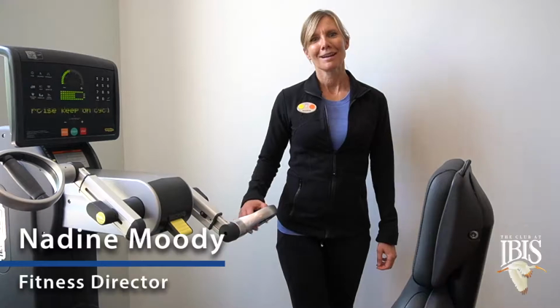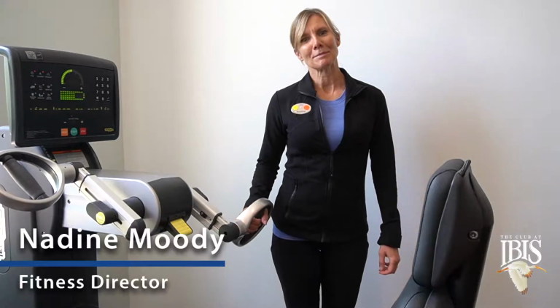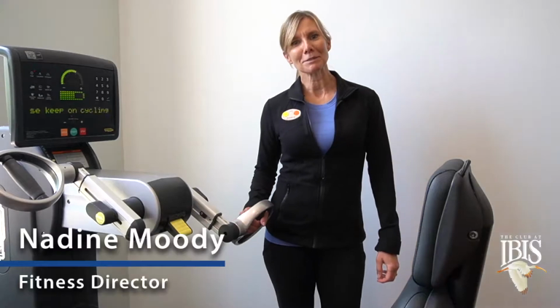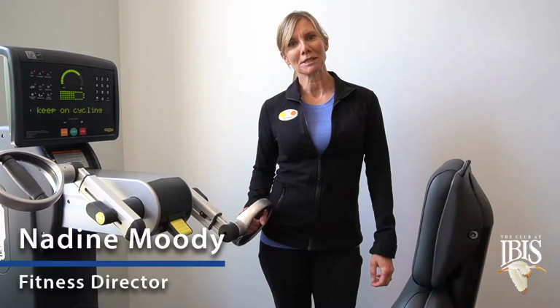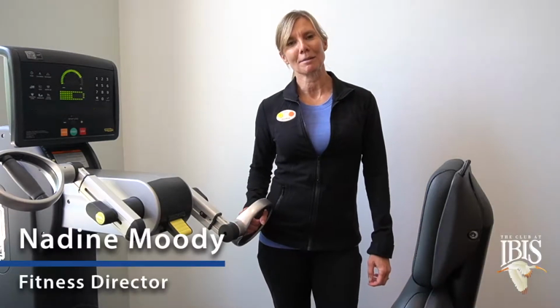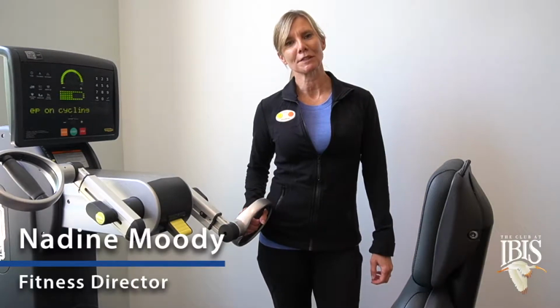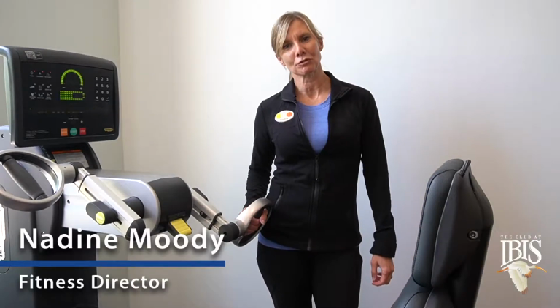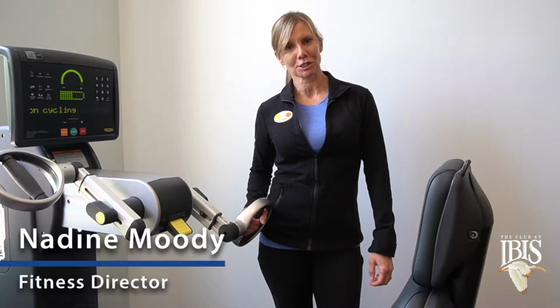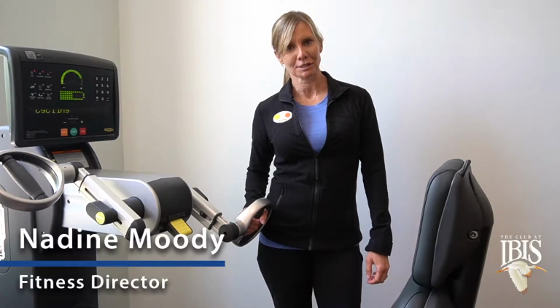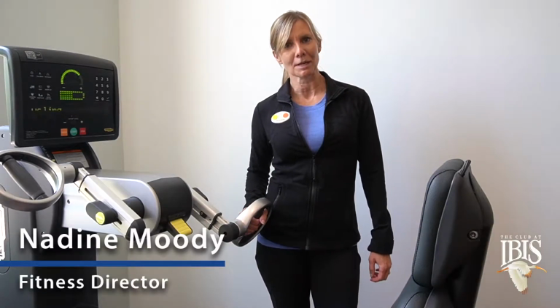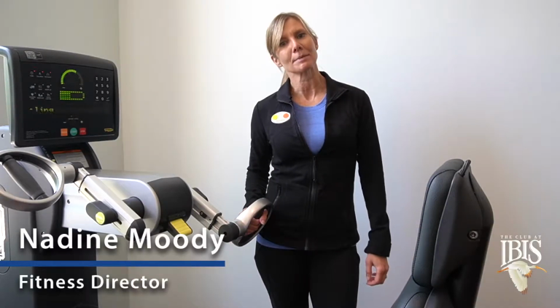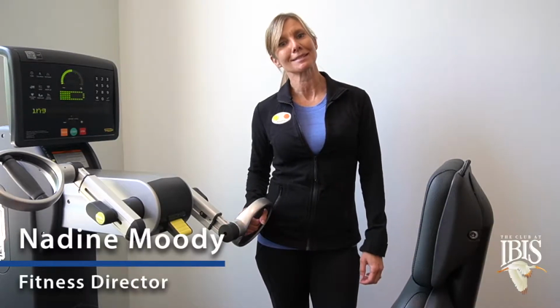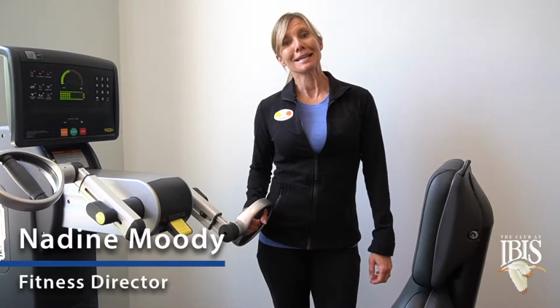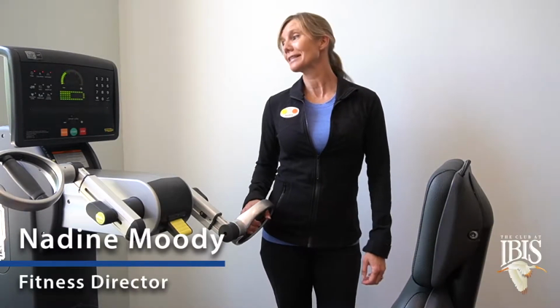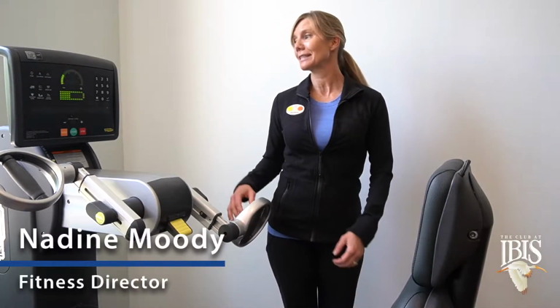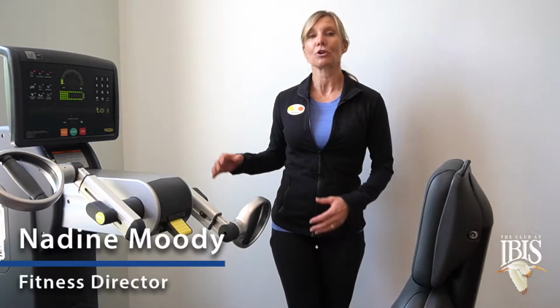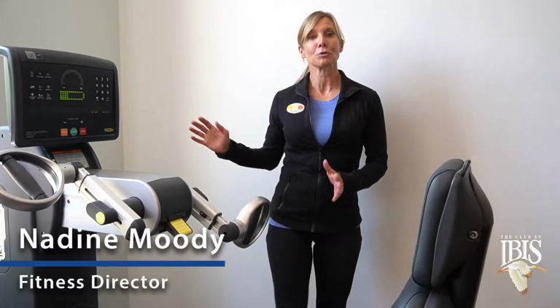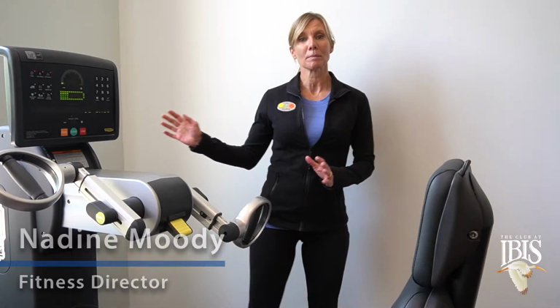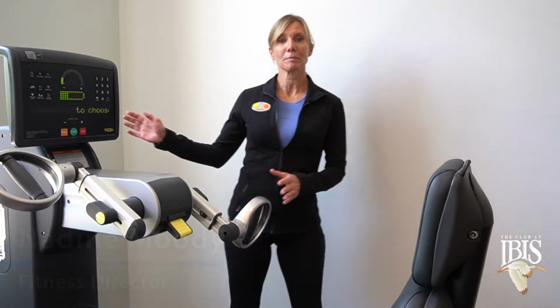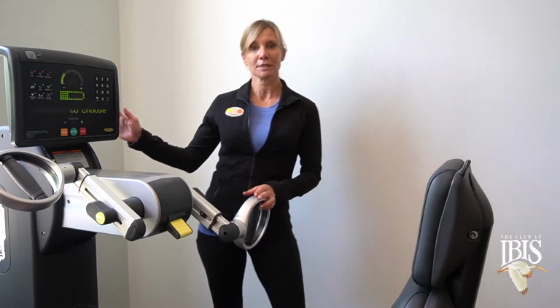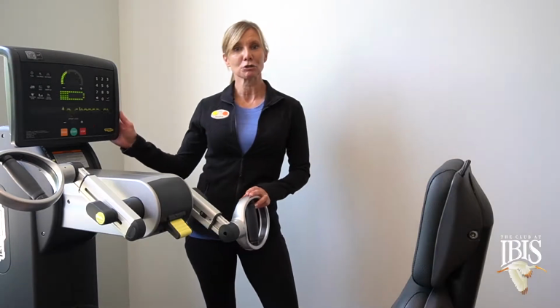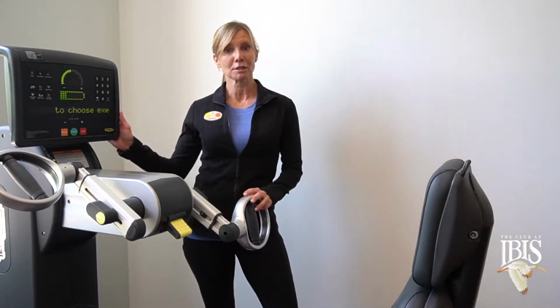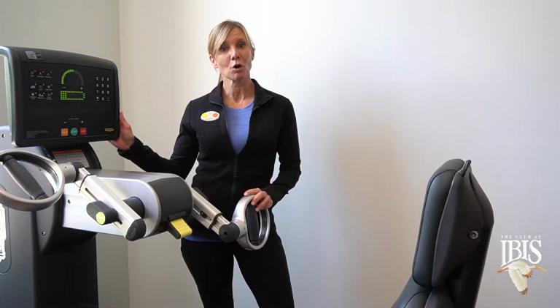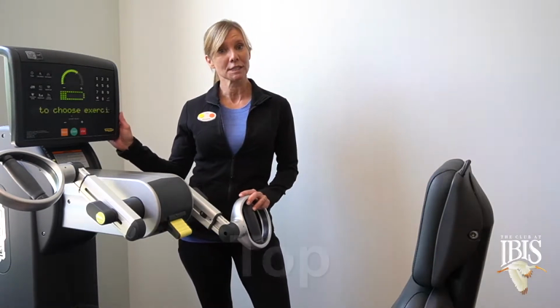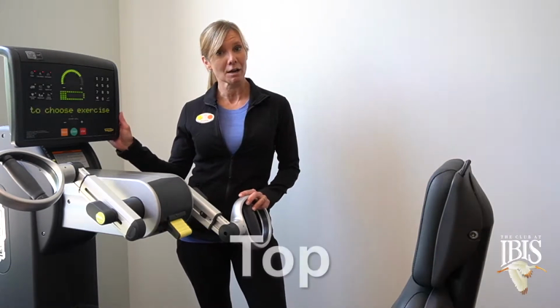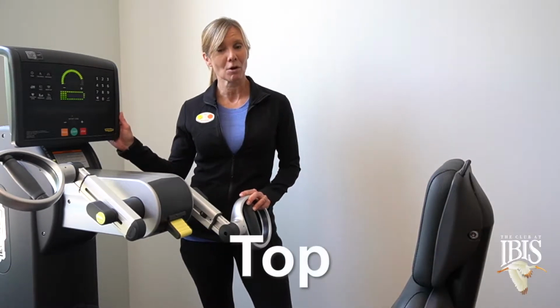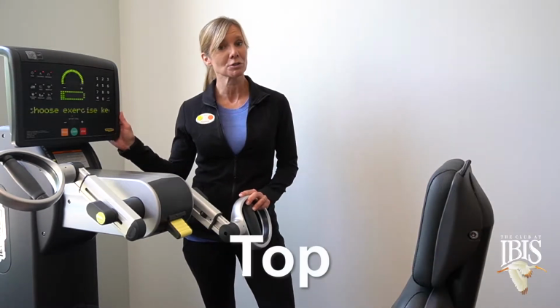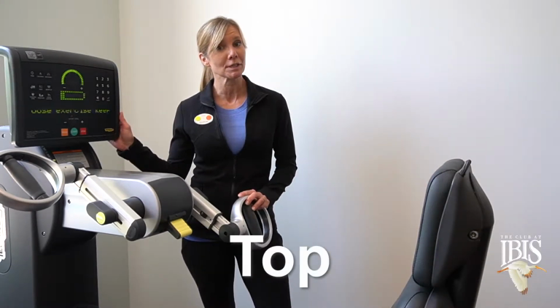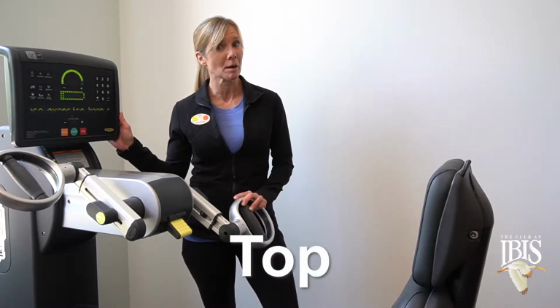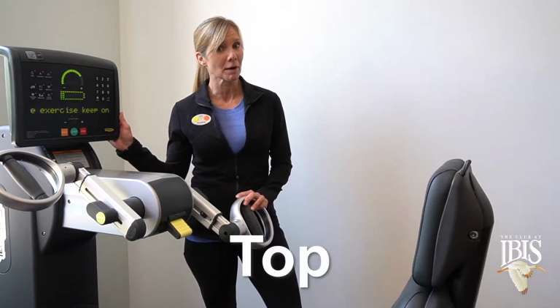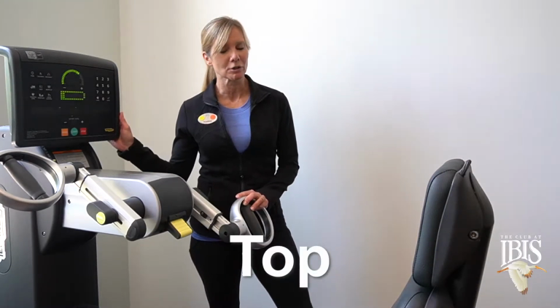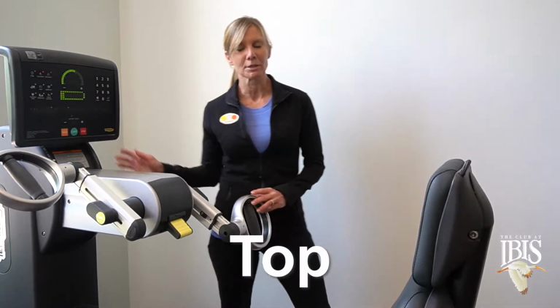I'm Nadine Moody, the fitness director here at Club at IBIS. This is our new equipment from TechnoGym called the Top, also known as an upper body ergometer.